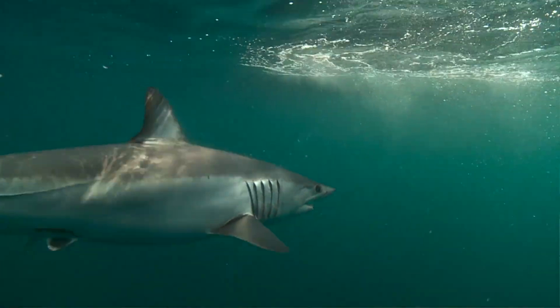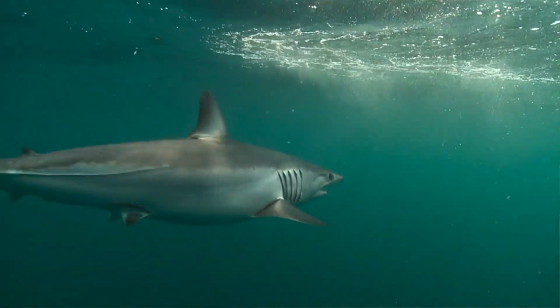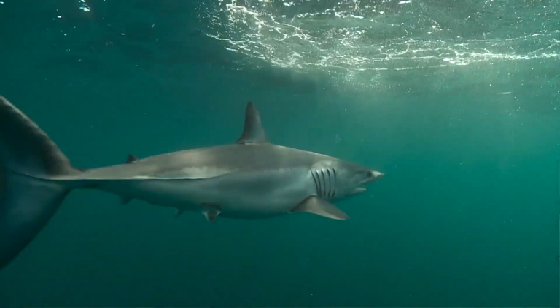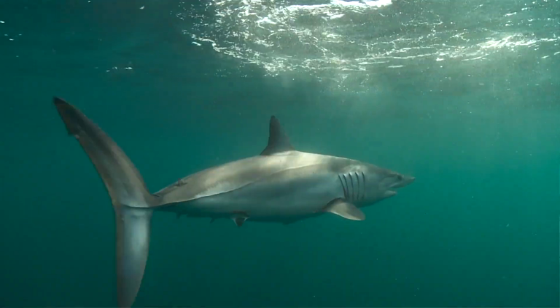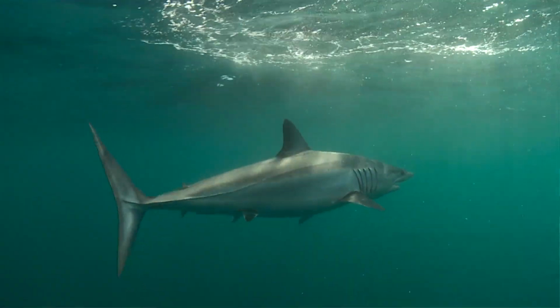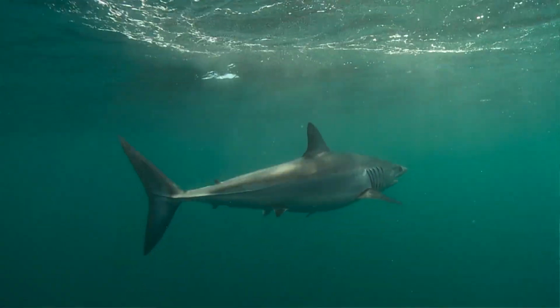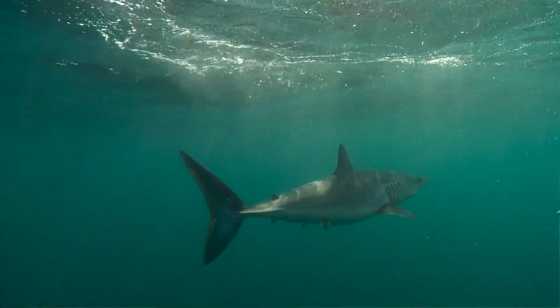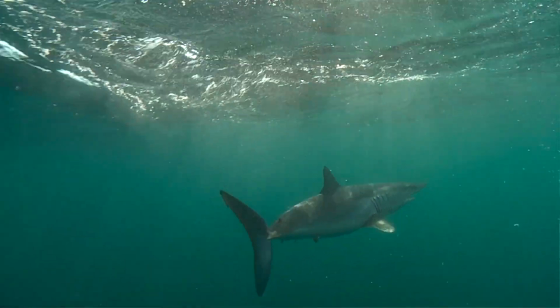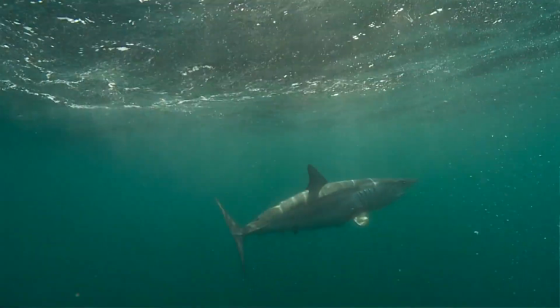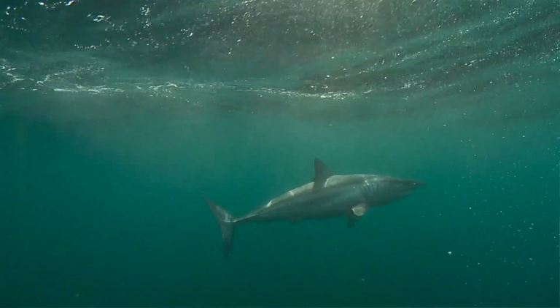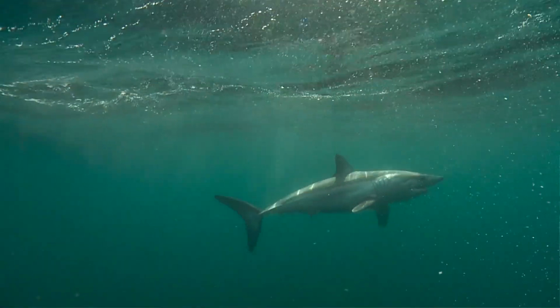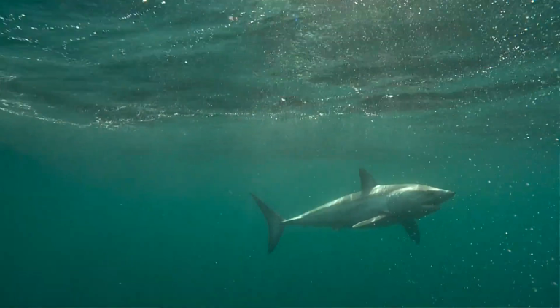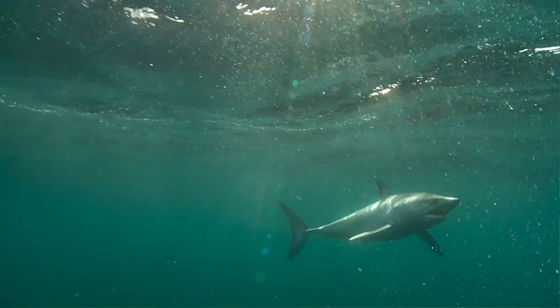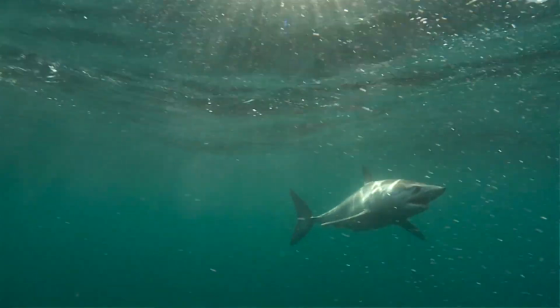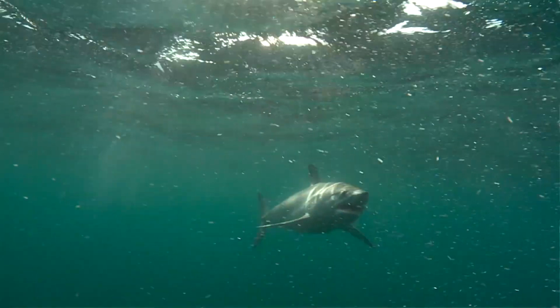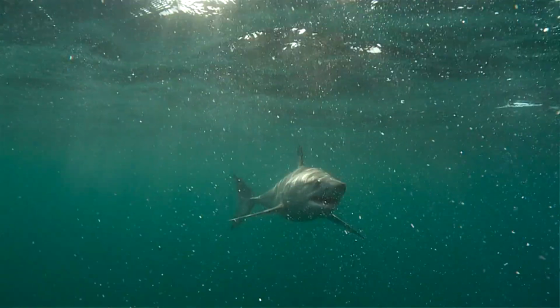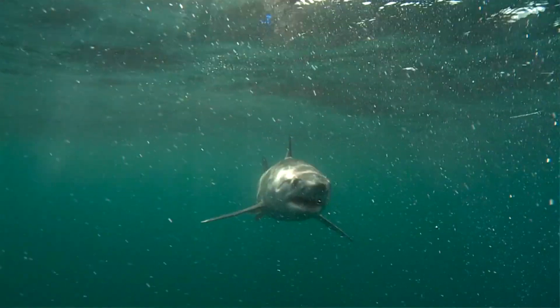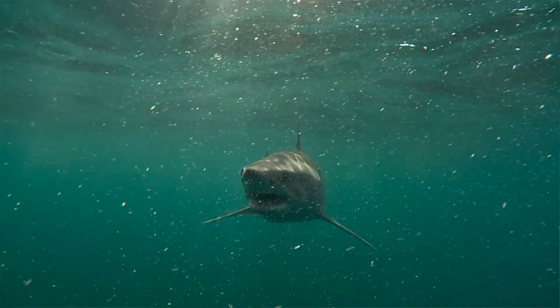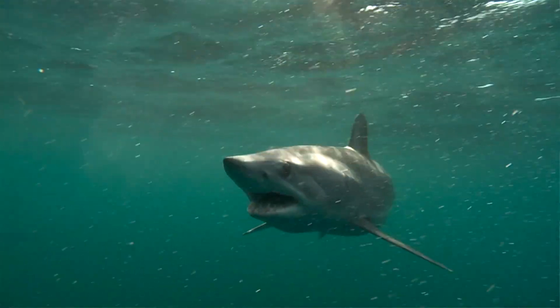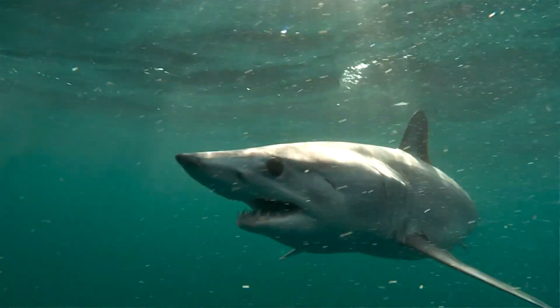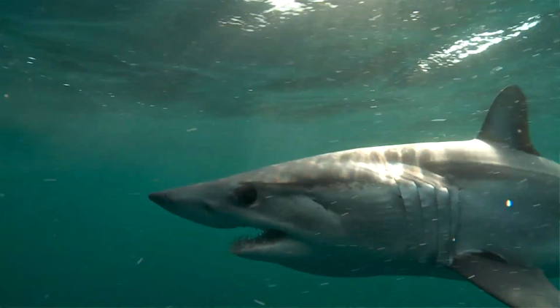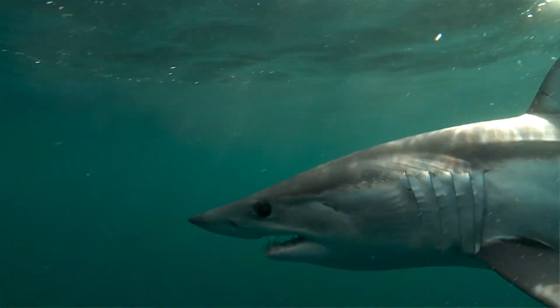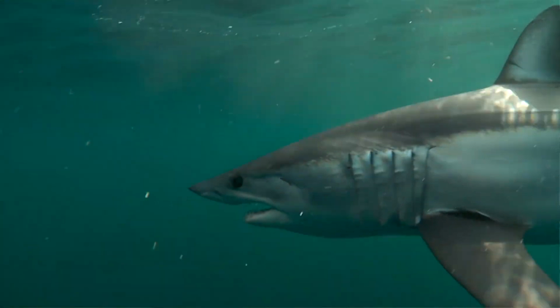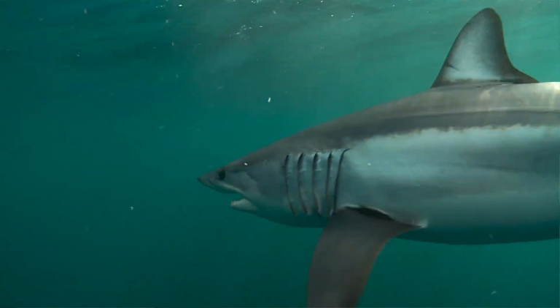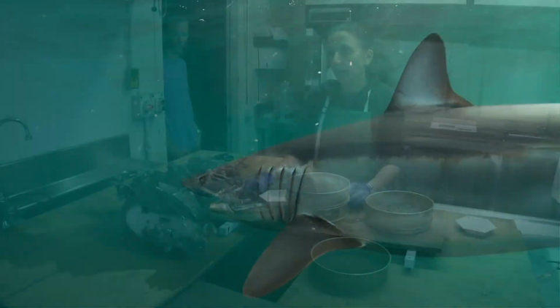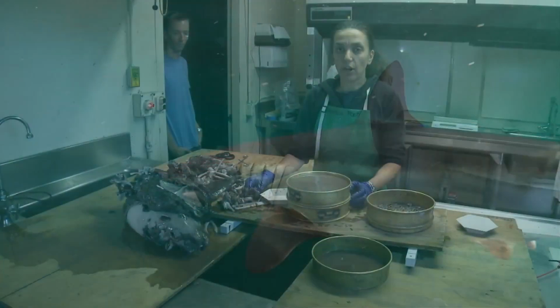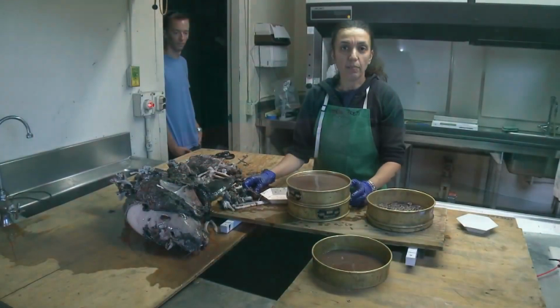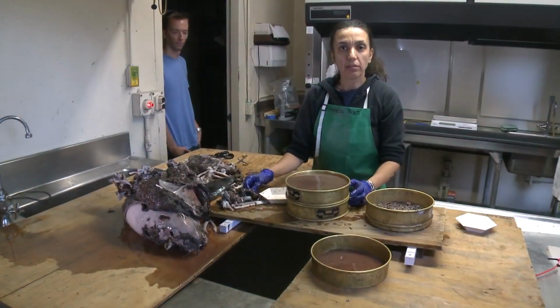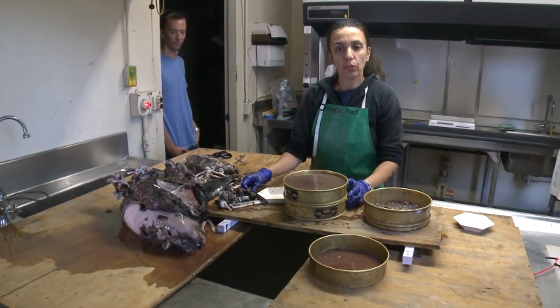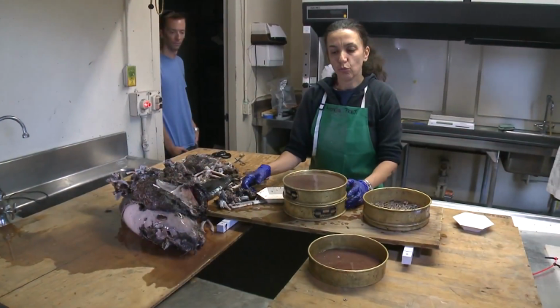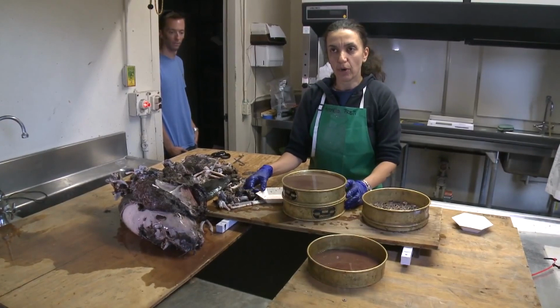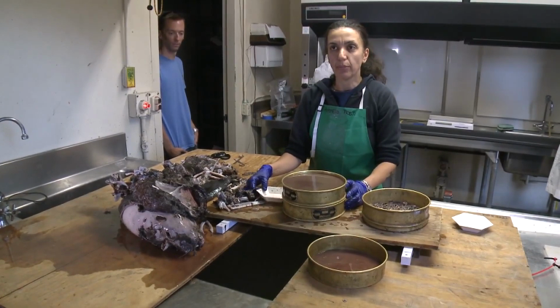Because to manage a fishery, if we don't understand how every species is interrelating and who eats who, it's not really possible to do a proper management of fisheries.